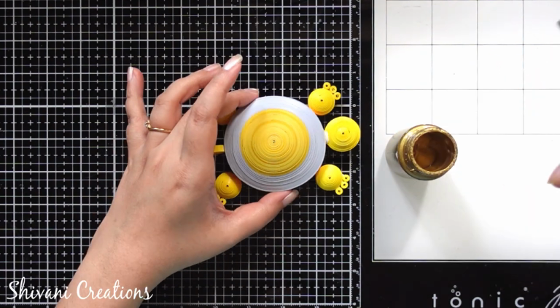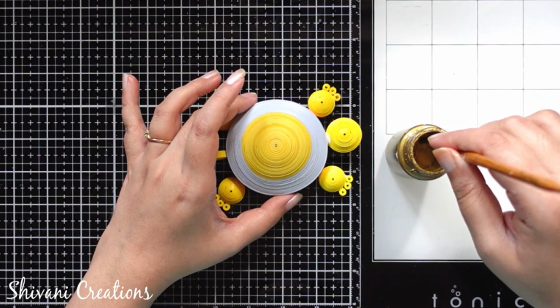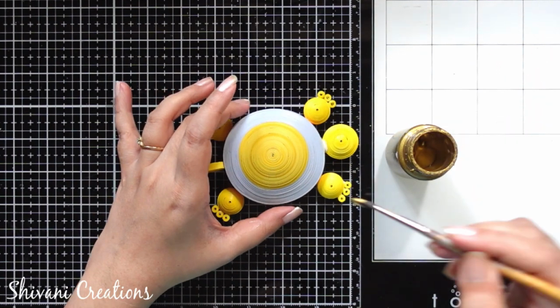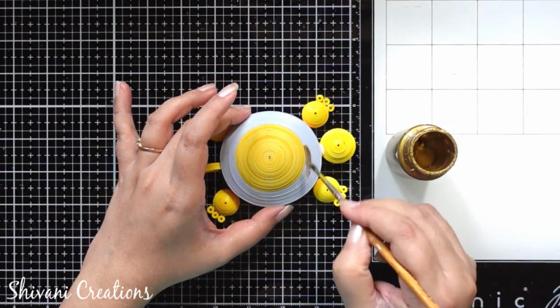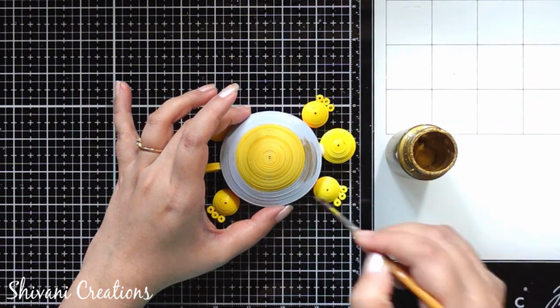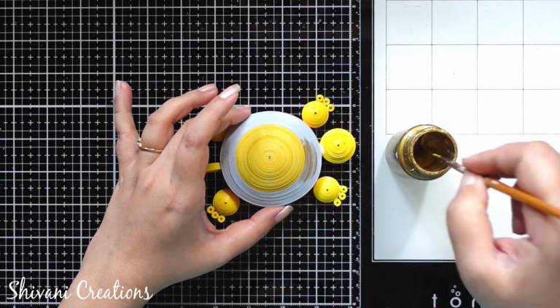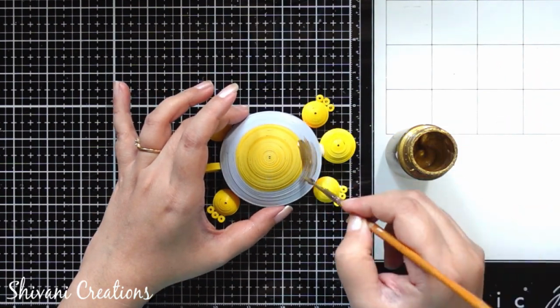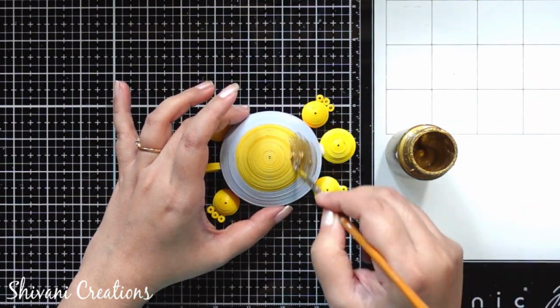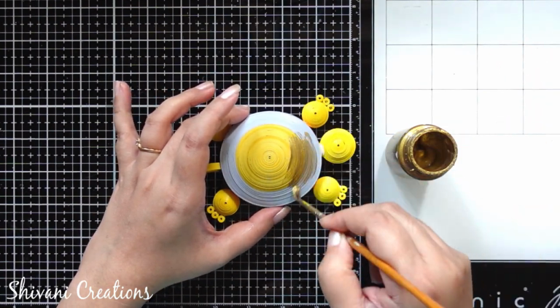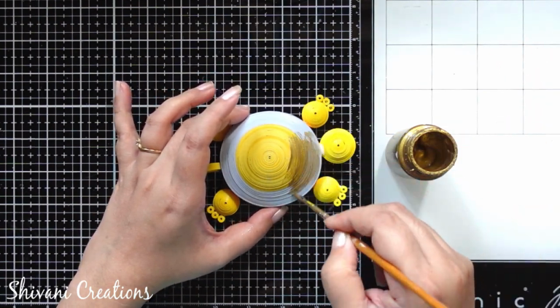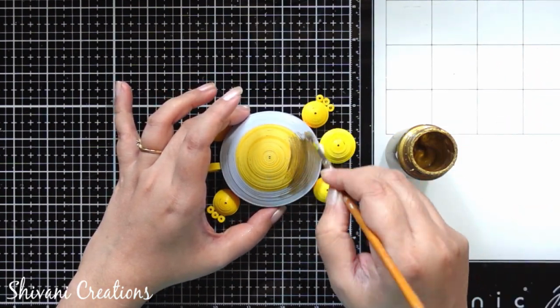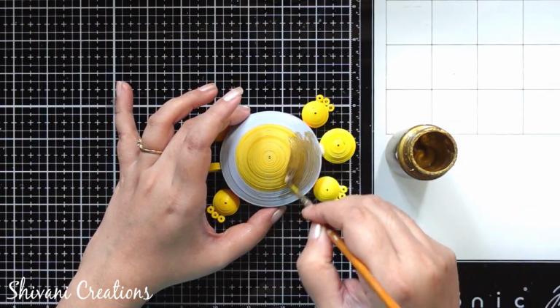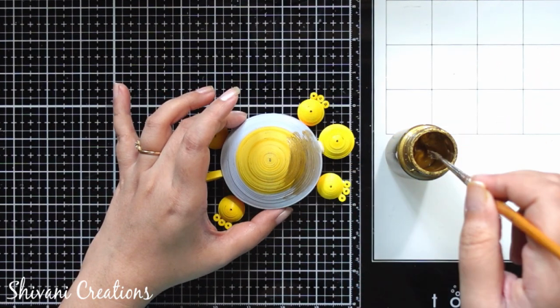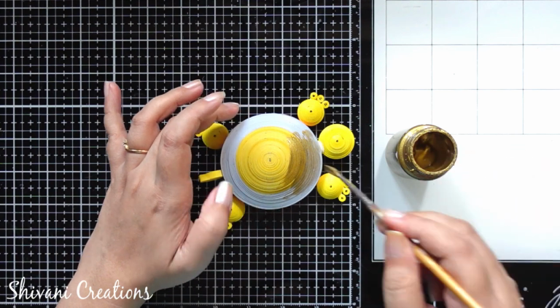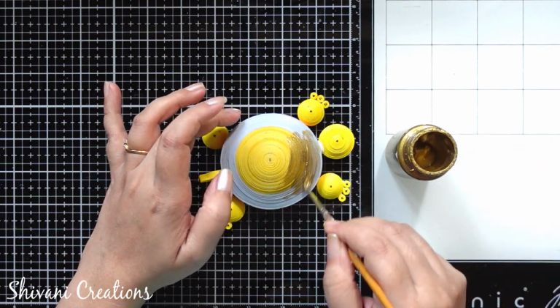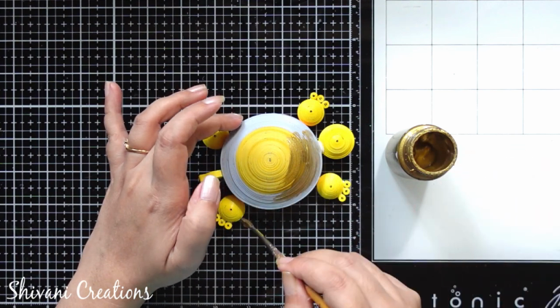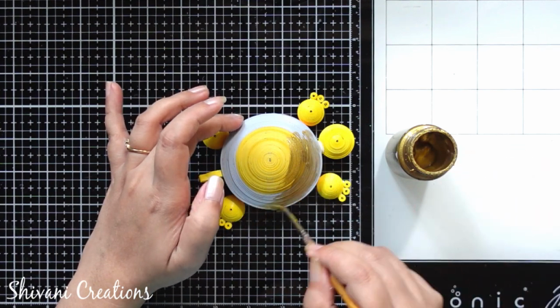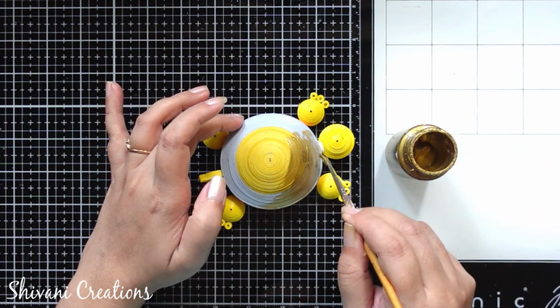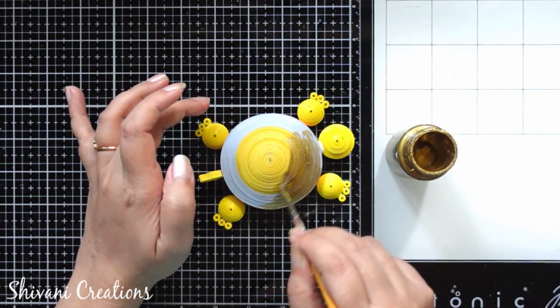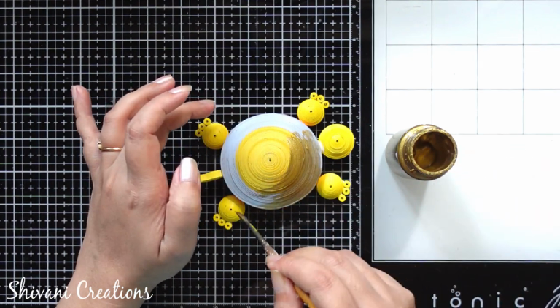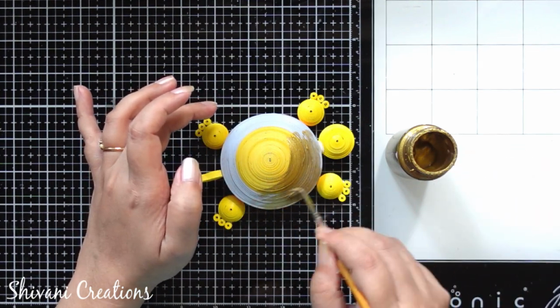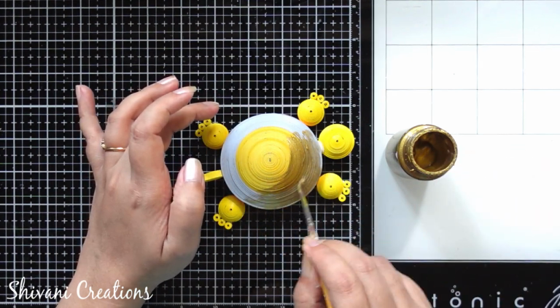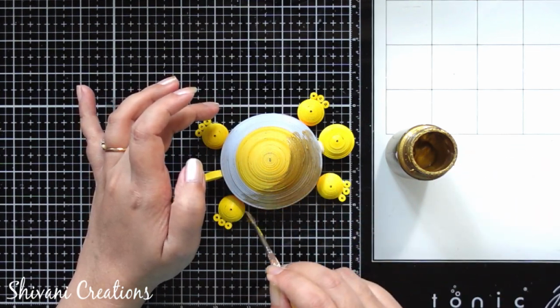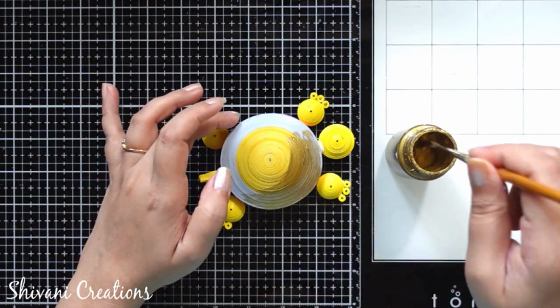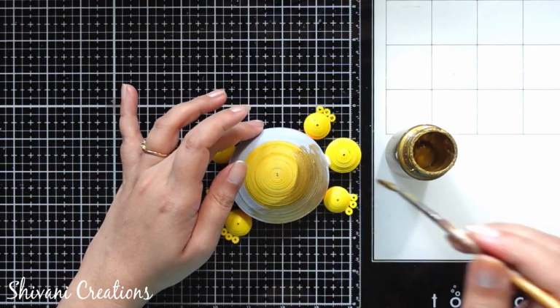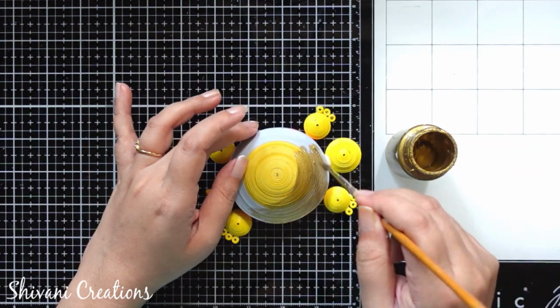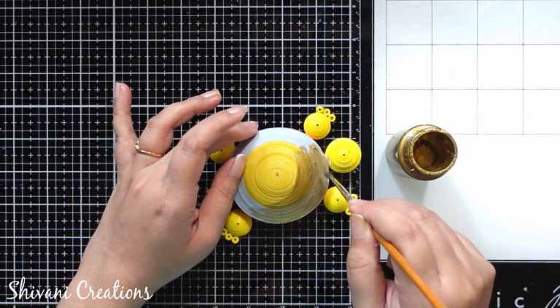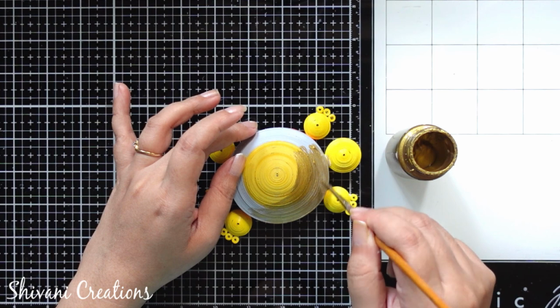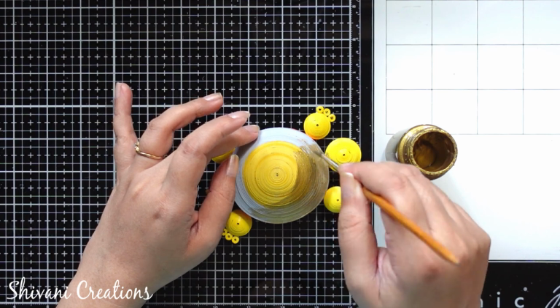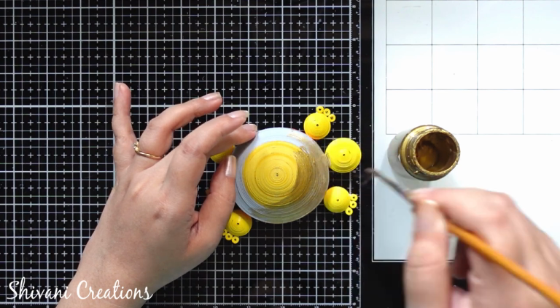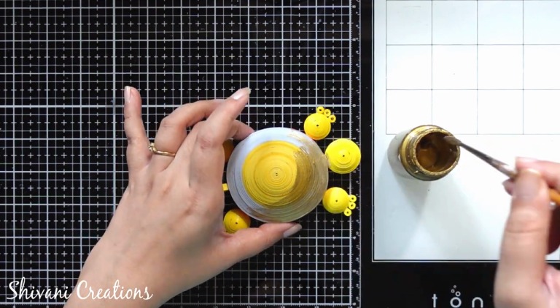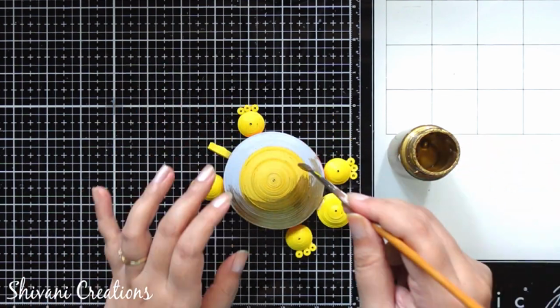Now it's time to color it. I am taking gold acrylic color — you can also use gold chalk paint — and coloring it completely, including all the parts.